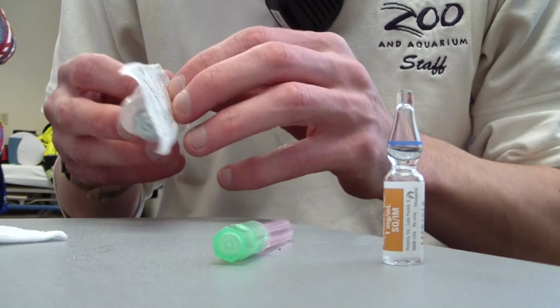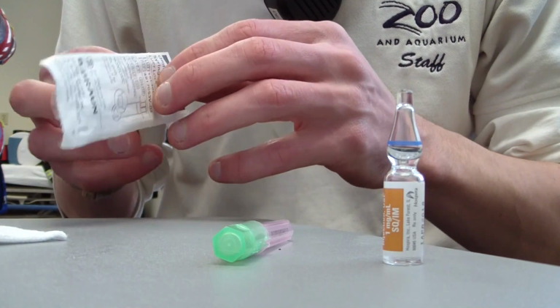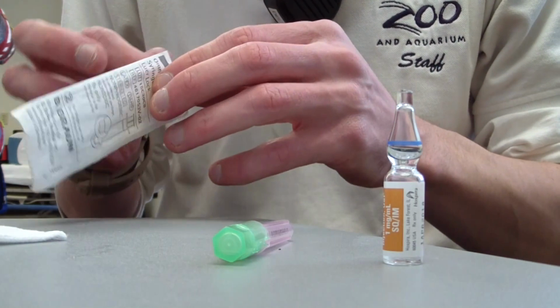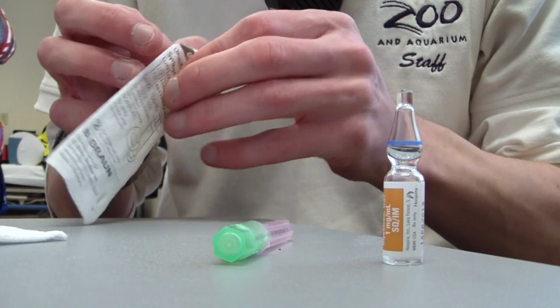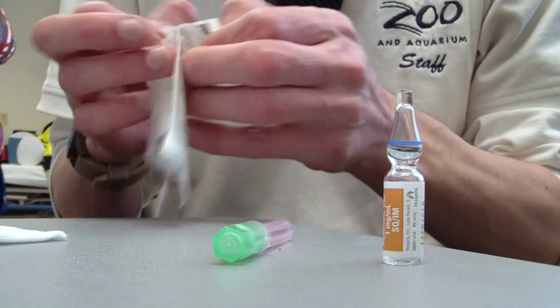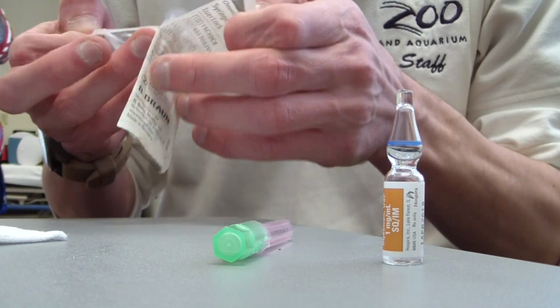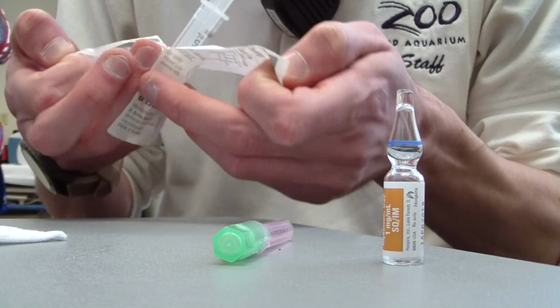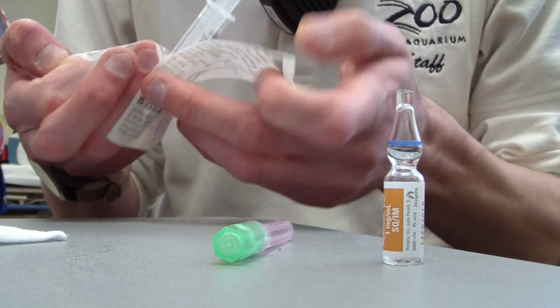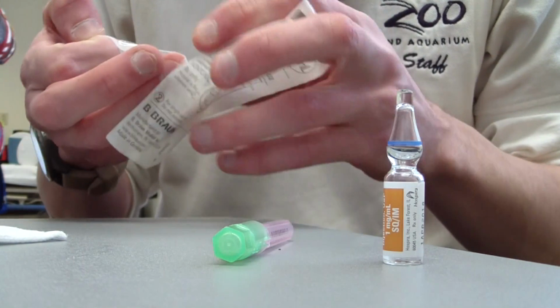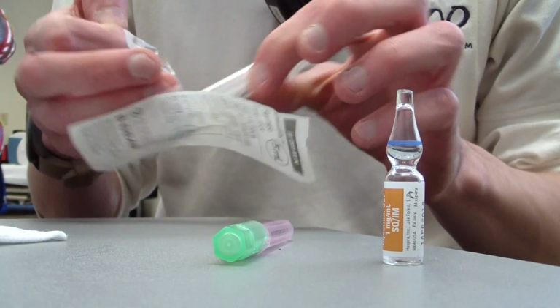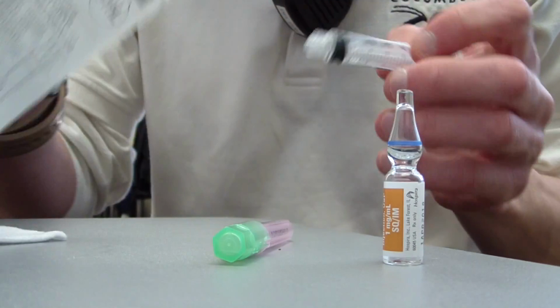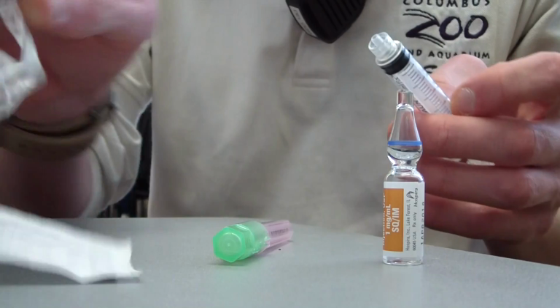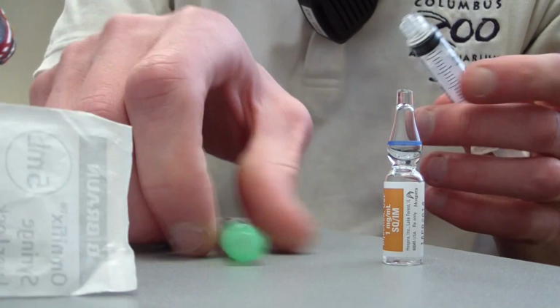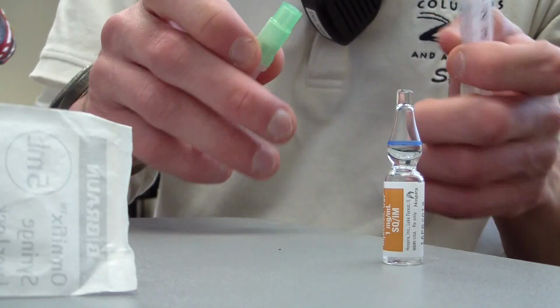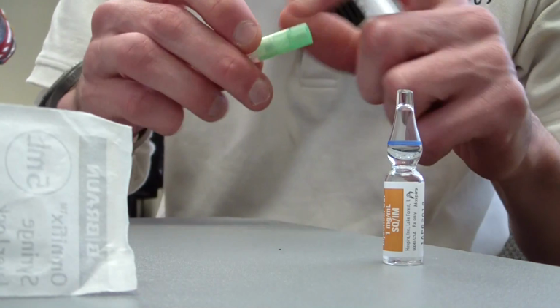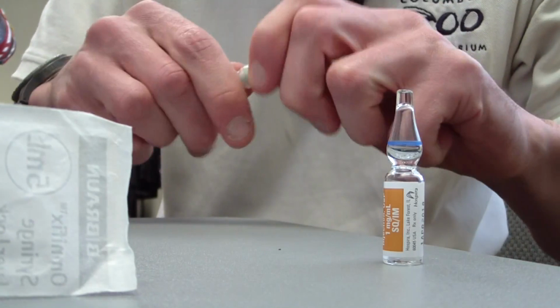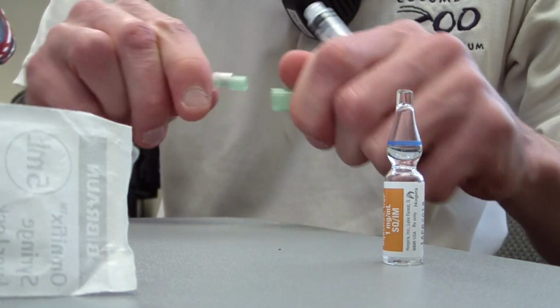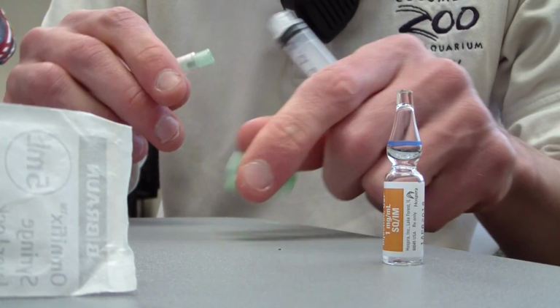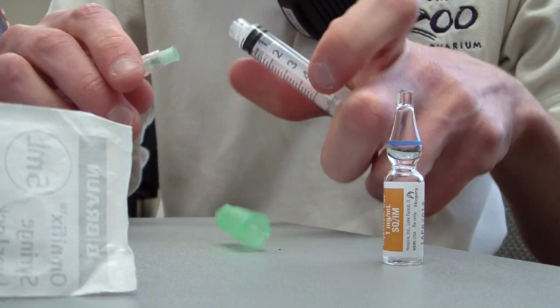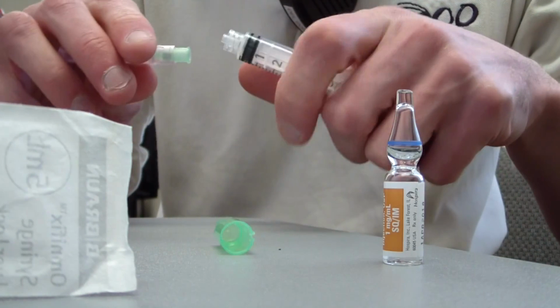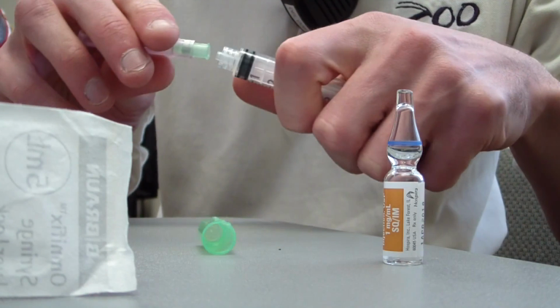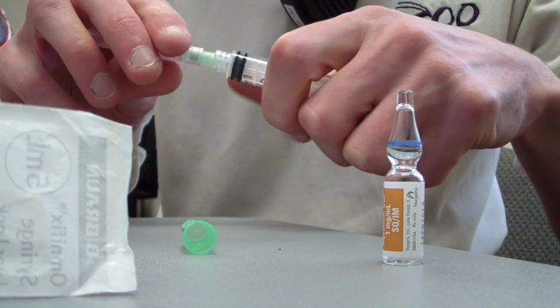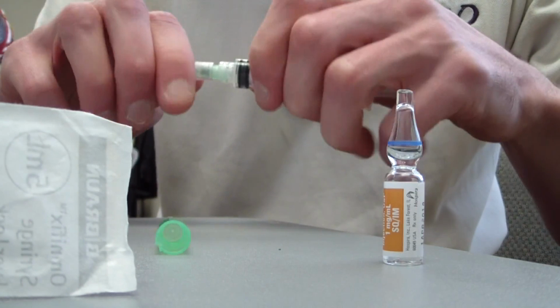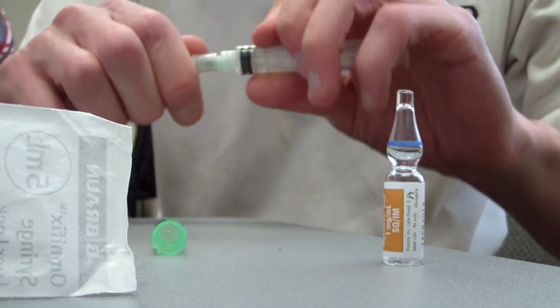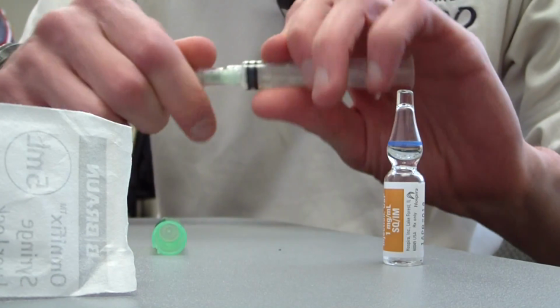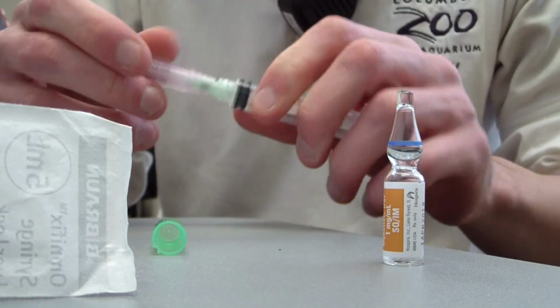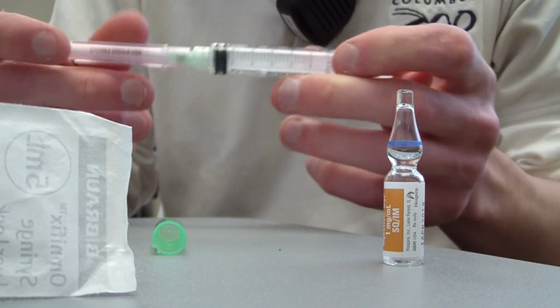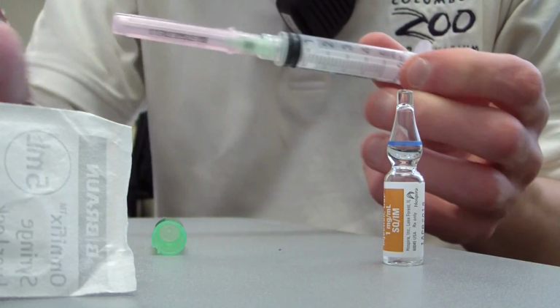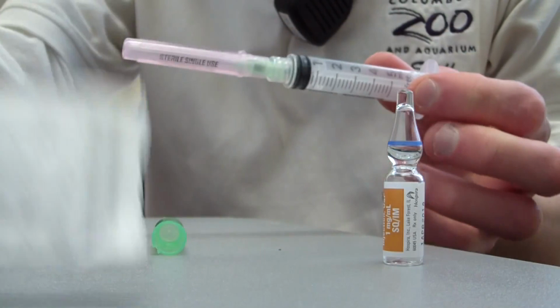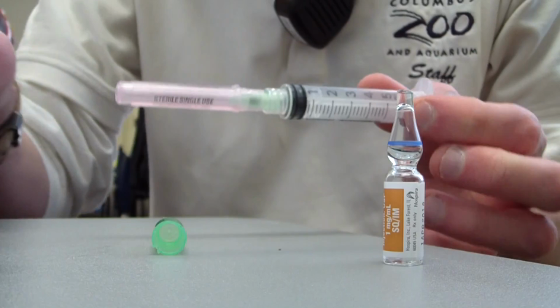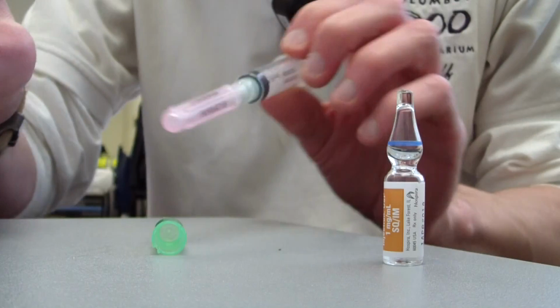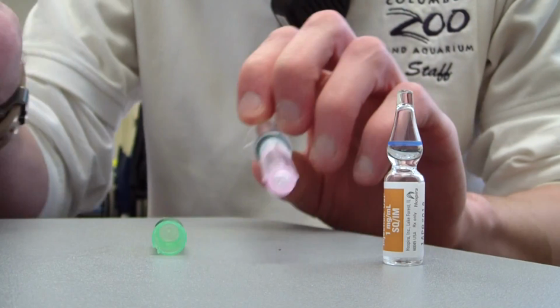So what we're going to do is pull this out and tie the syringe into the needle just like that.